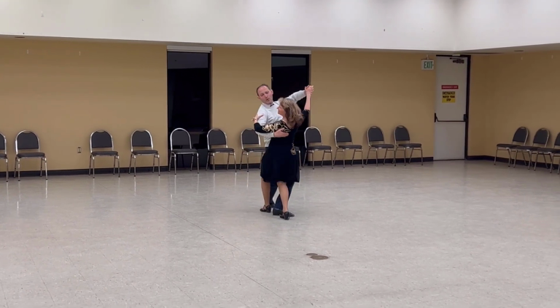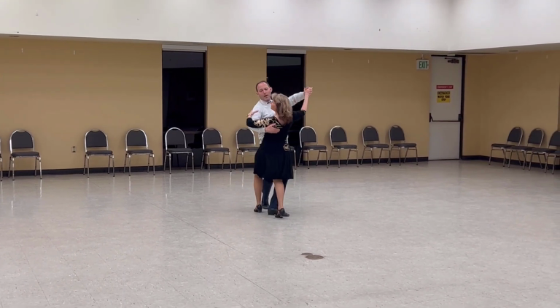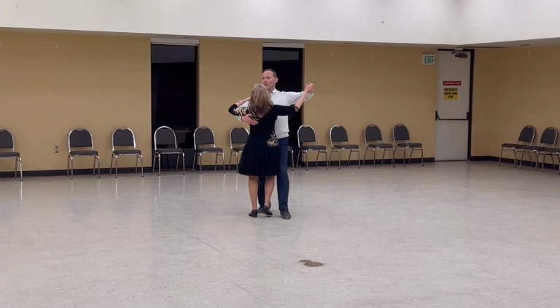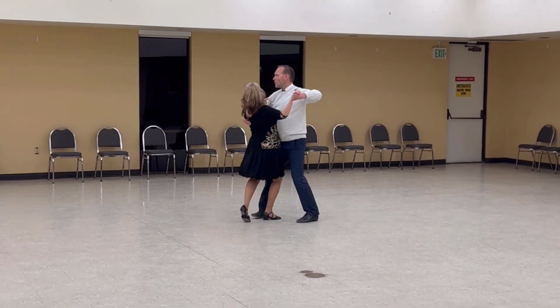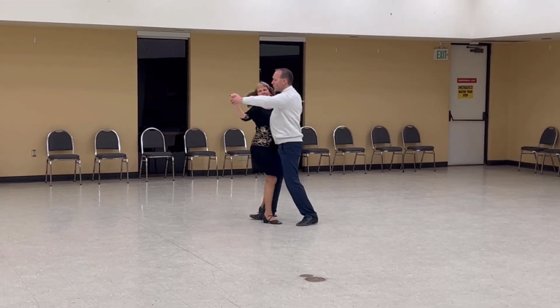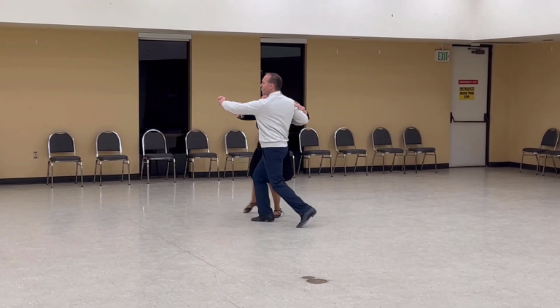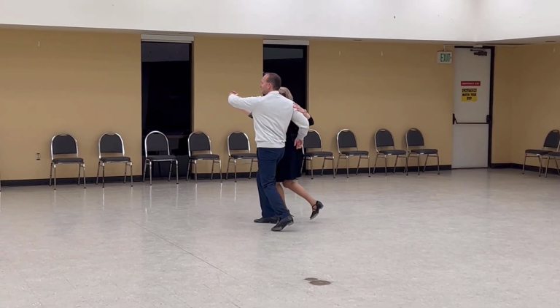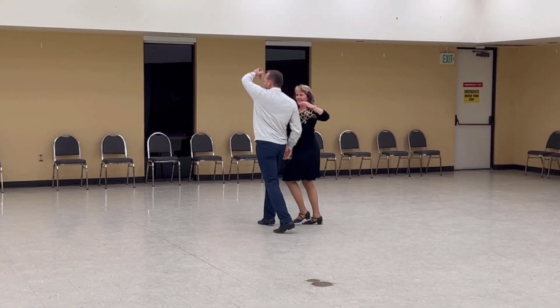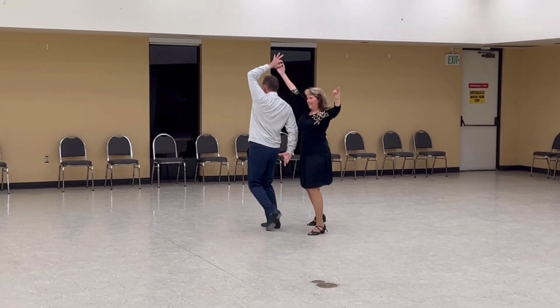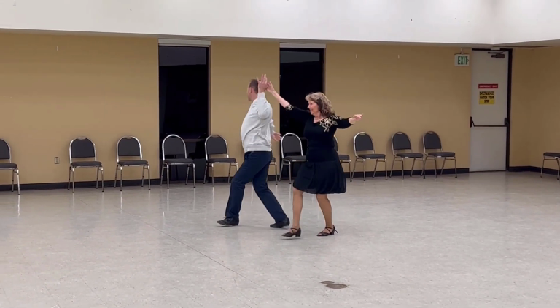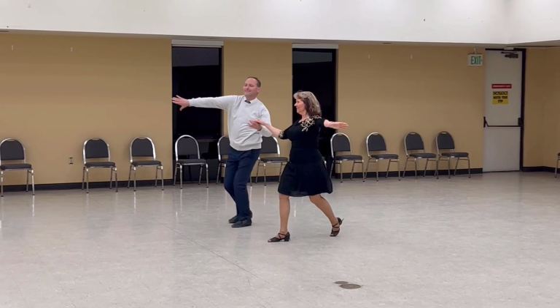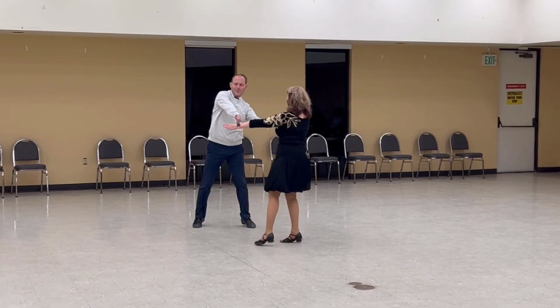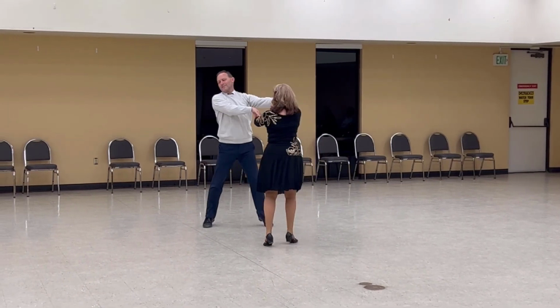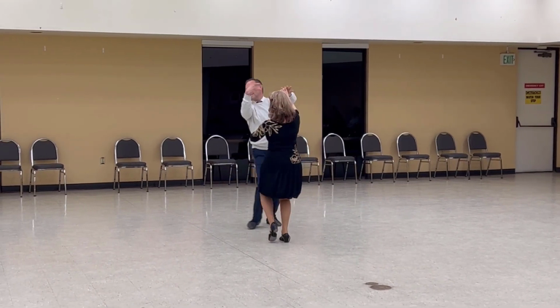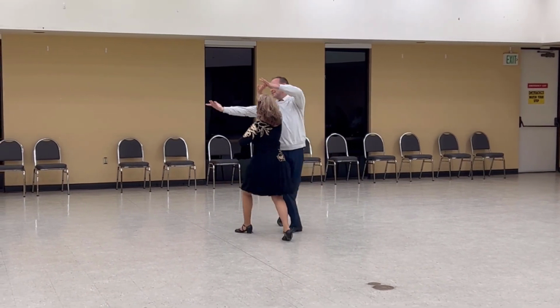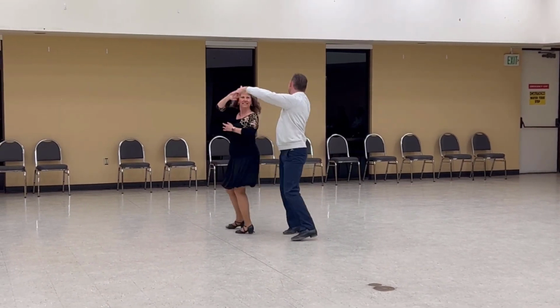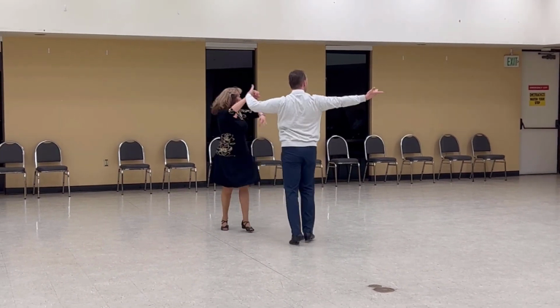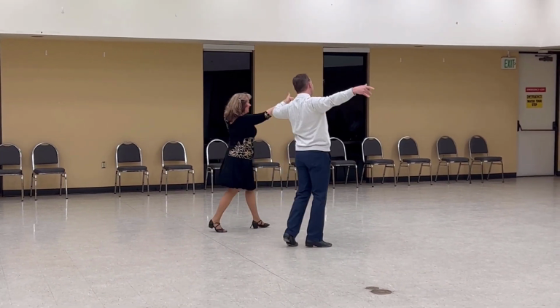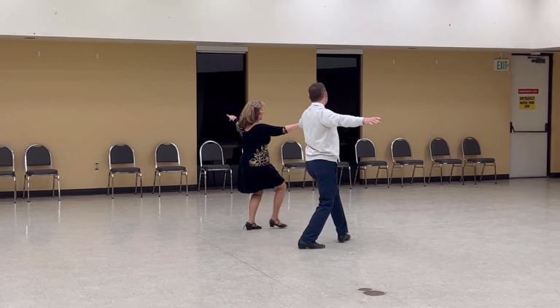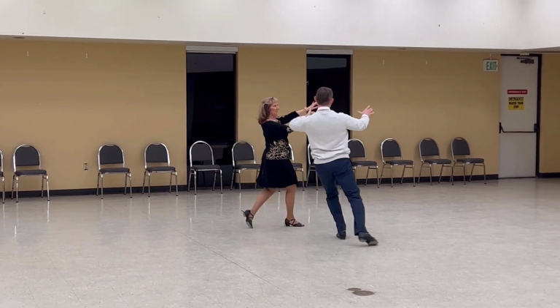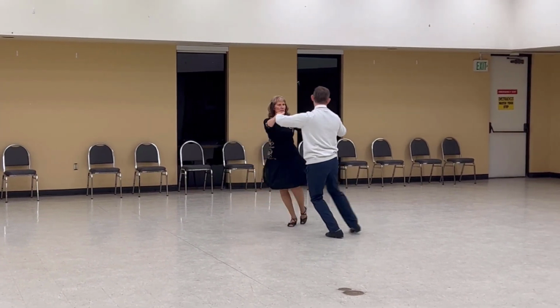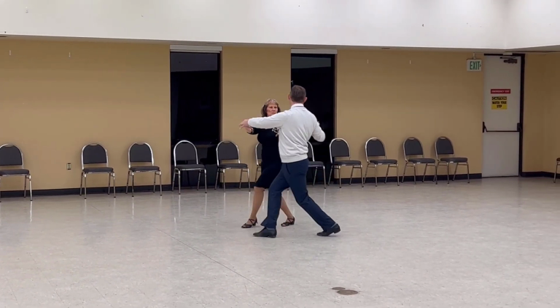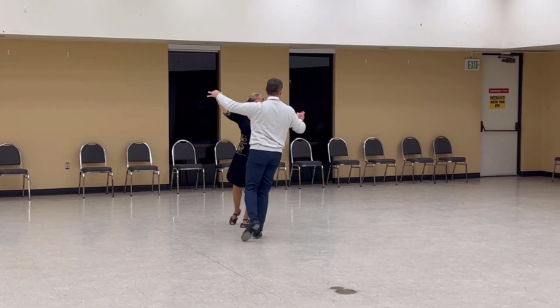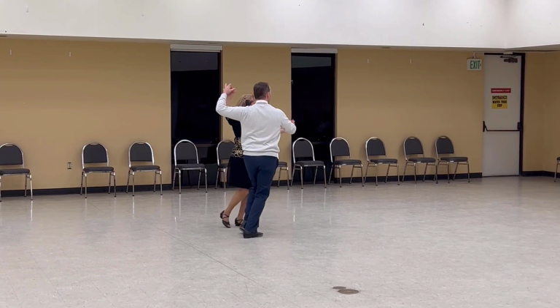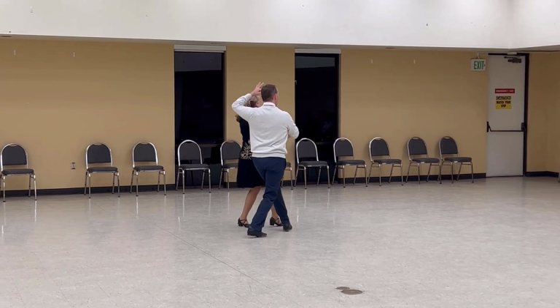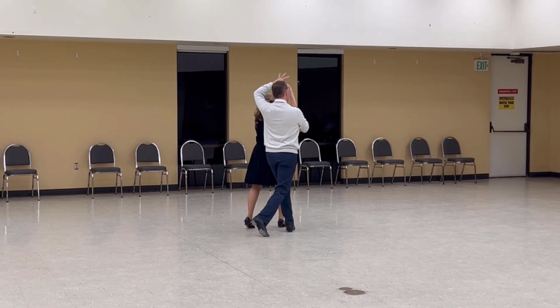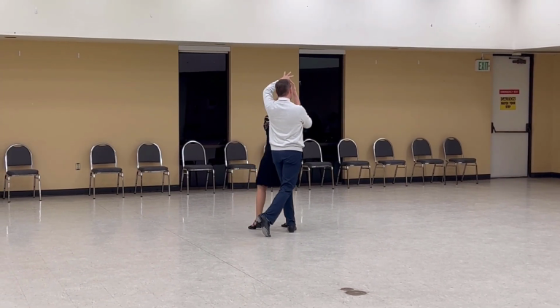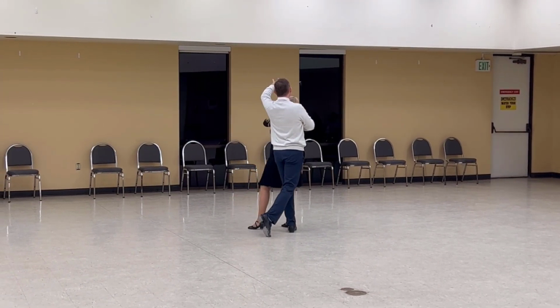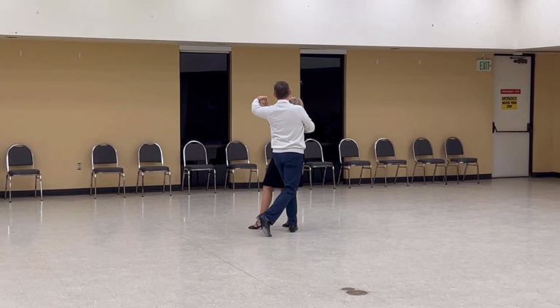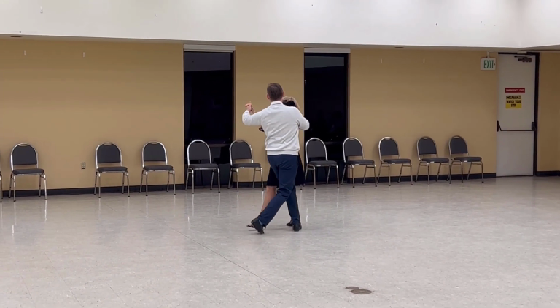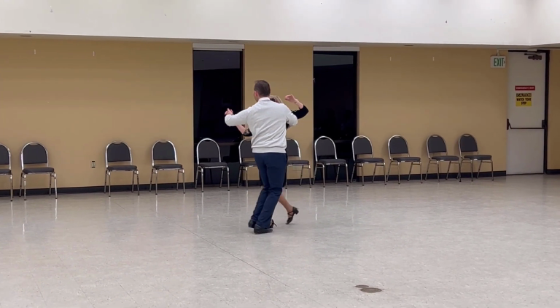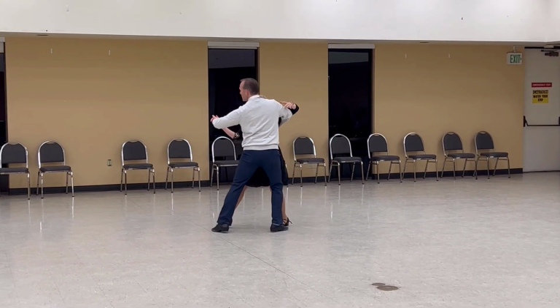Step in lady ronde lariat left open. Through hover to face. Change side for lady inside turn. Through swivel twice to butterfly. Slow curl to side car.